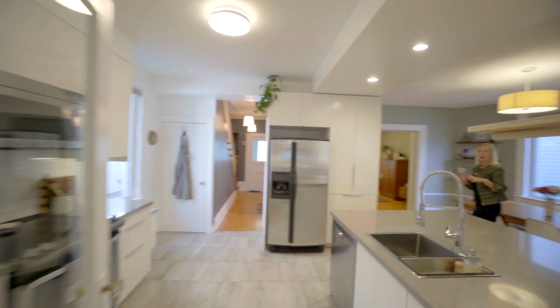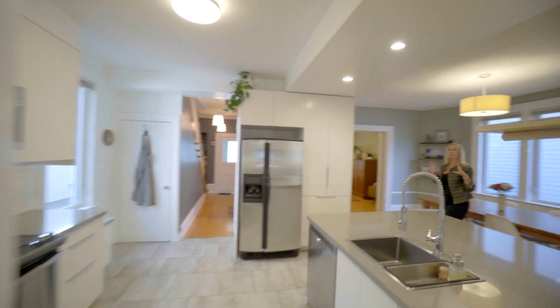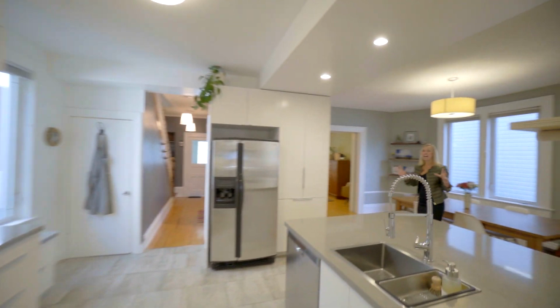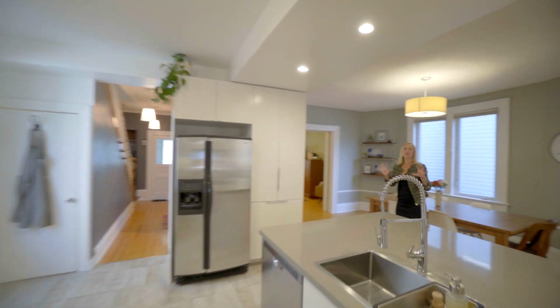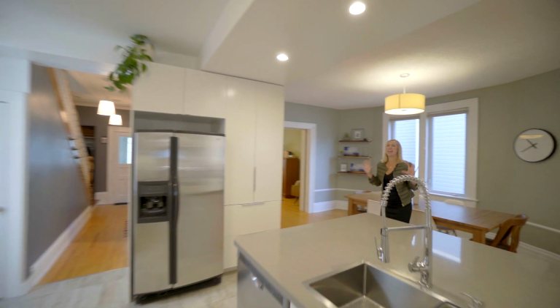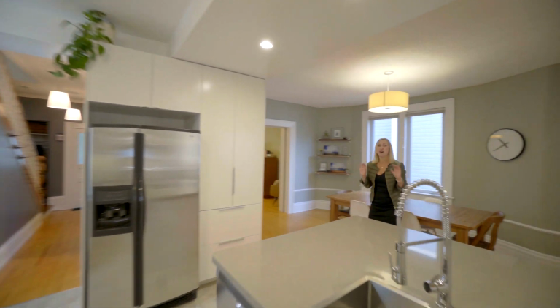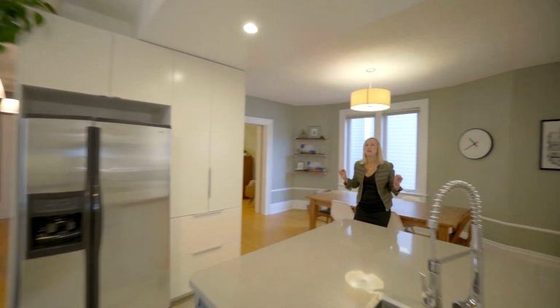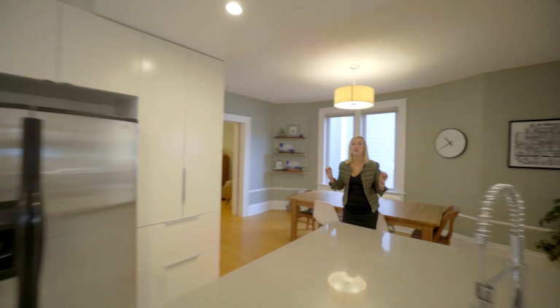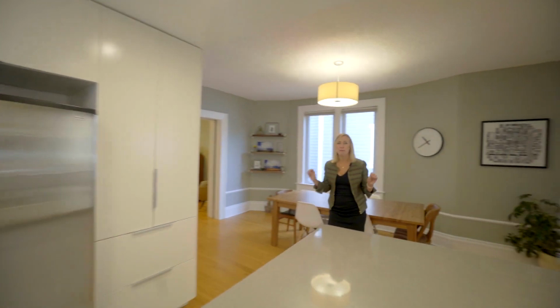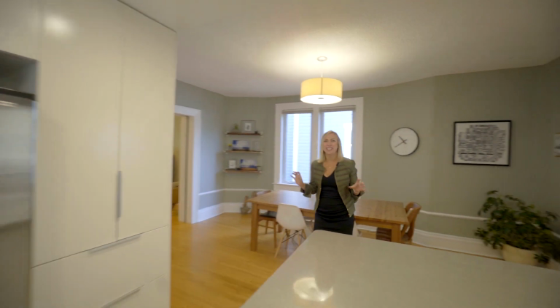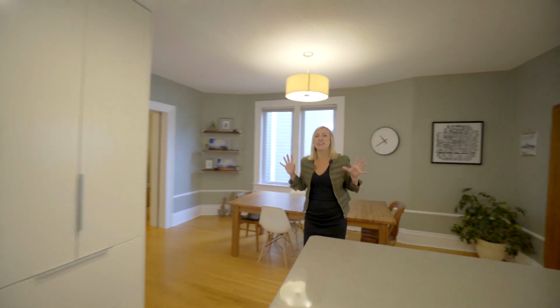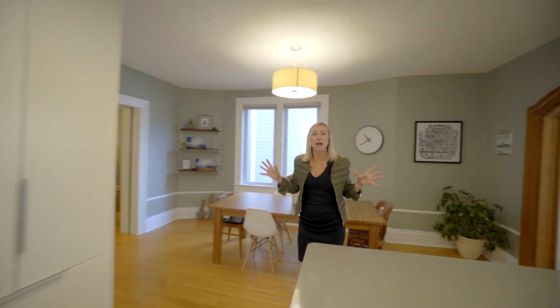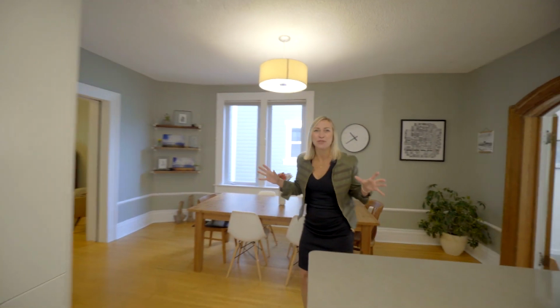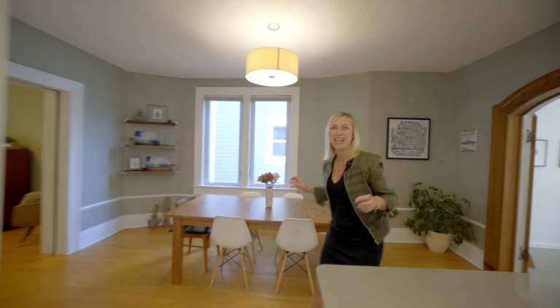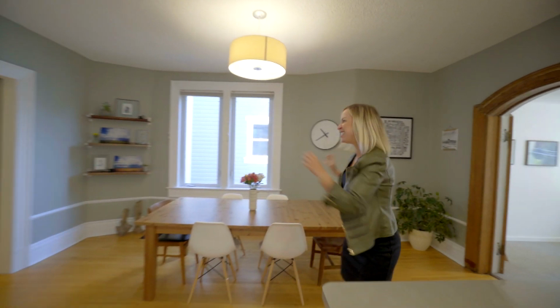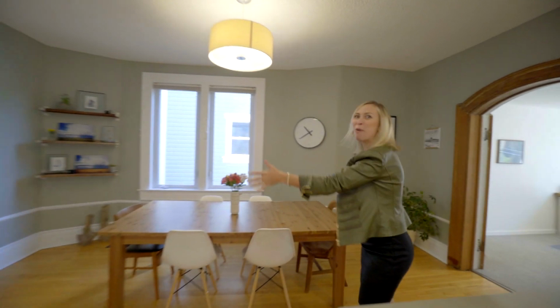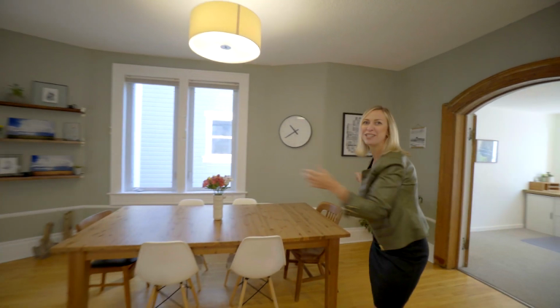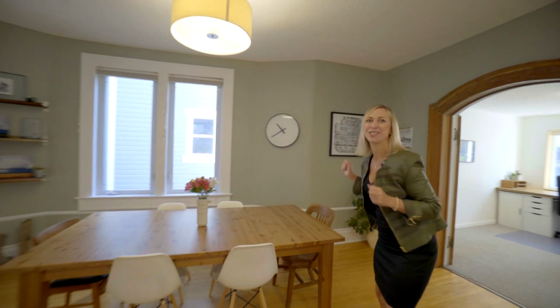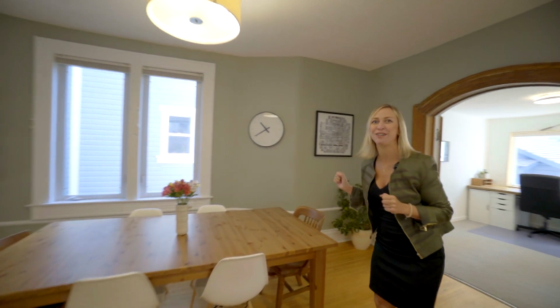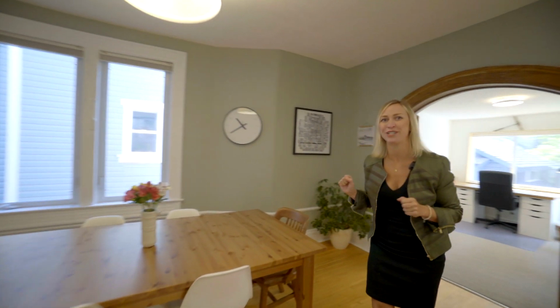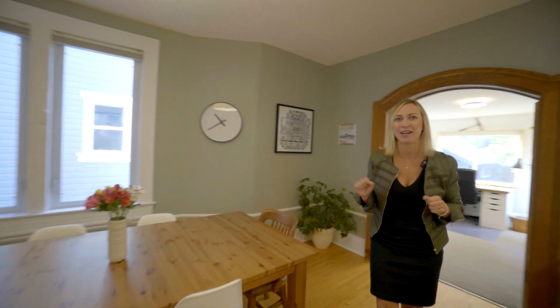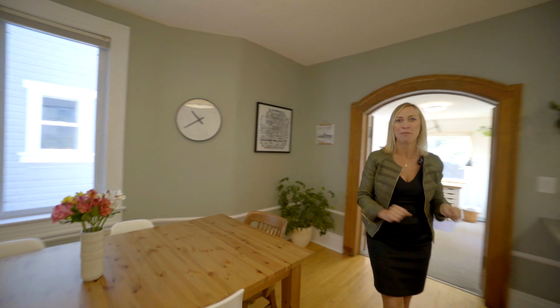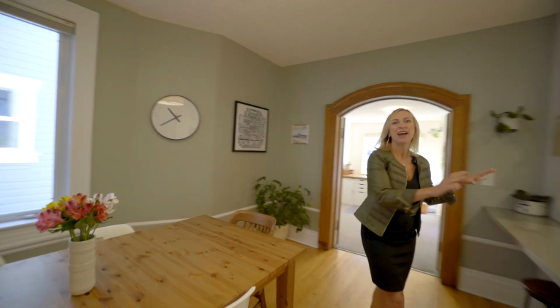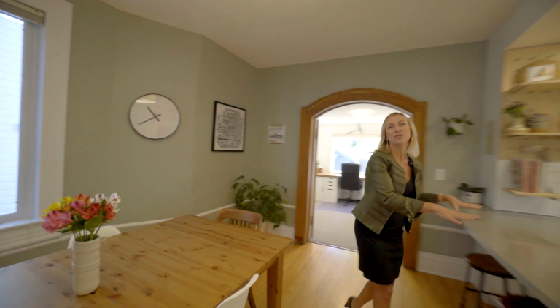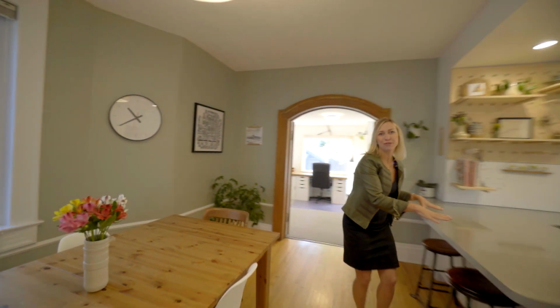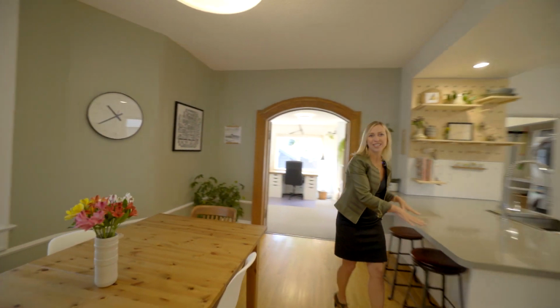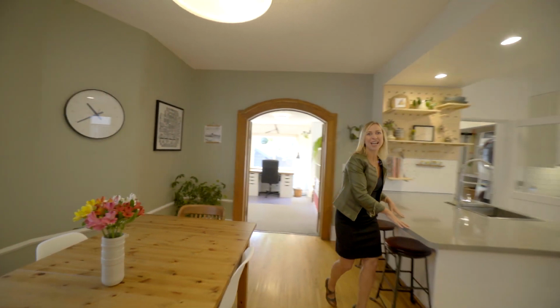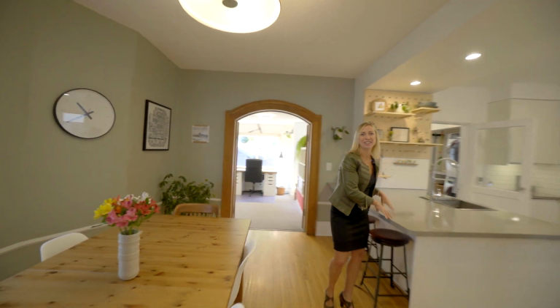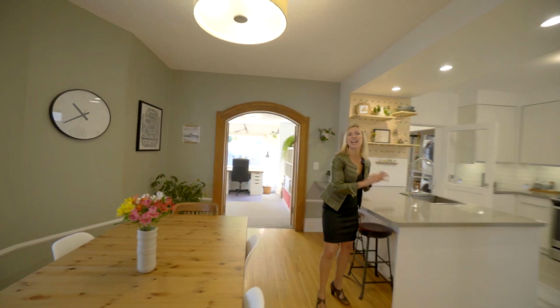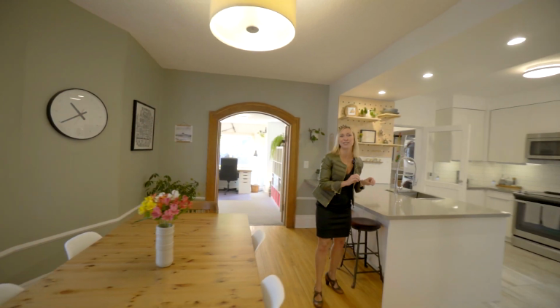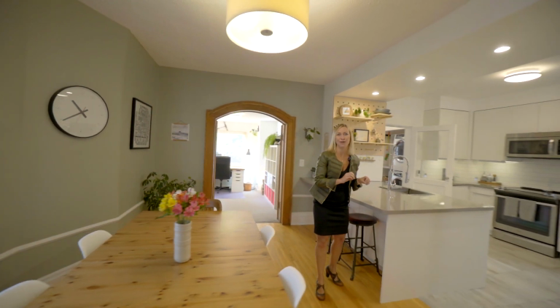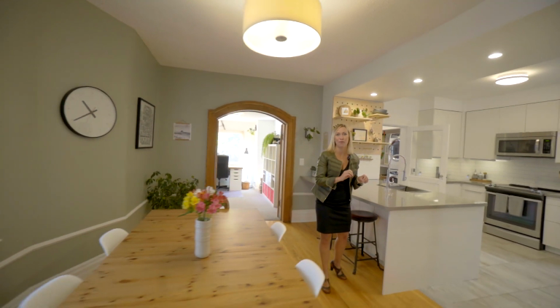Imagine creating all those new memories in this incredible space. Dinner parties in your 16-foot dining room, hosting your friends at the island here and kids doing homework.